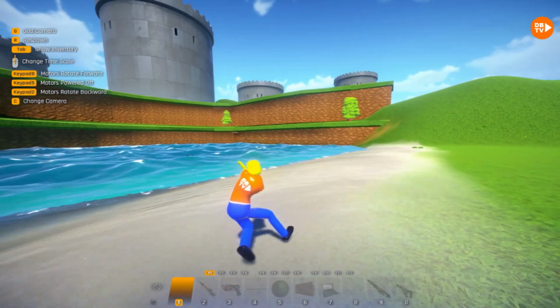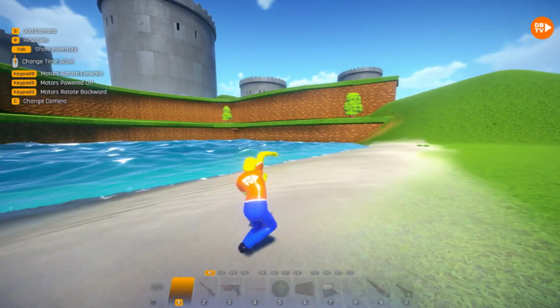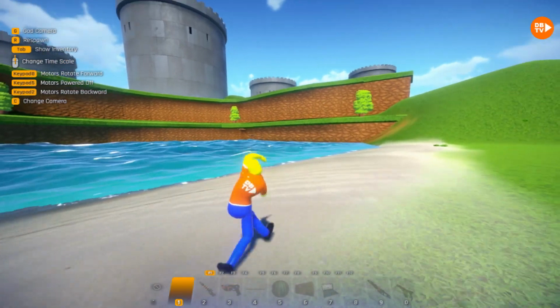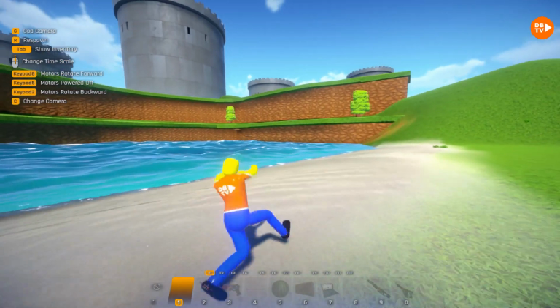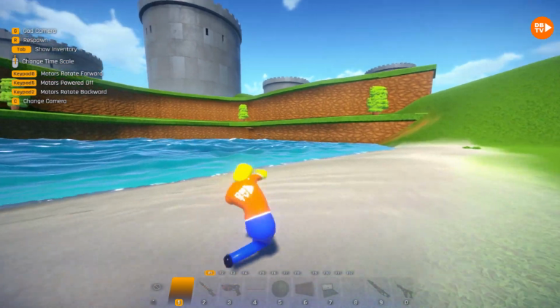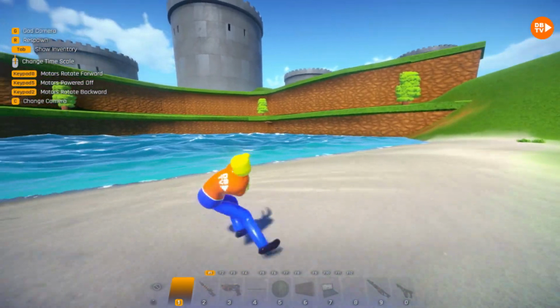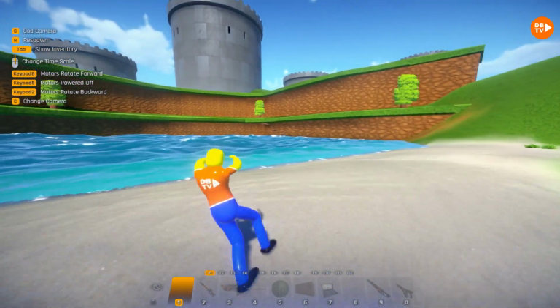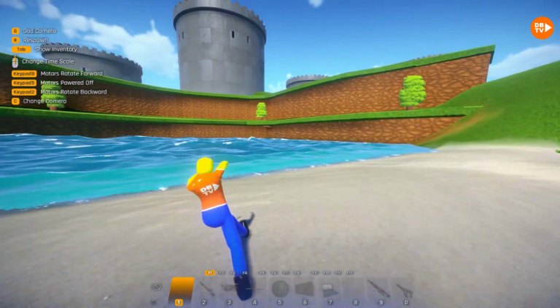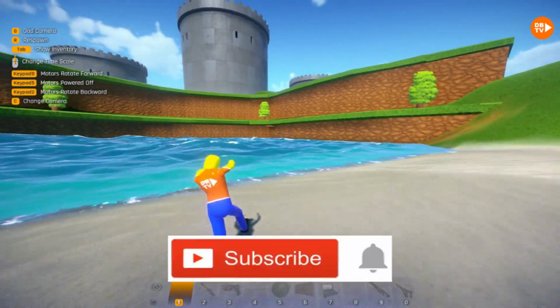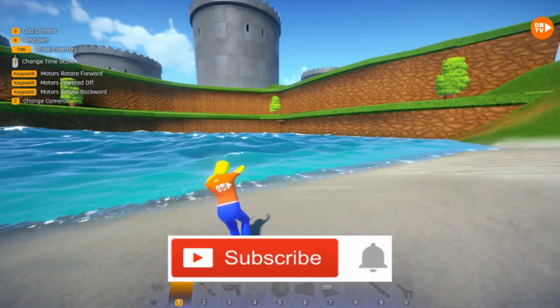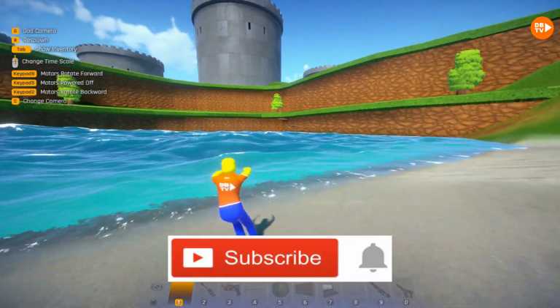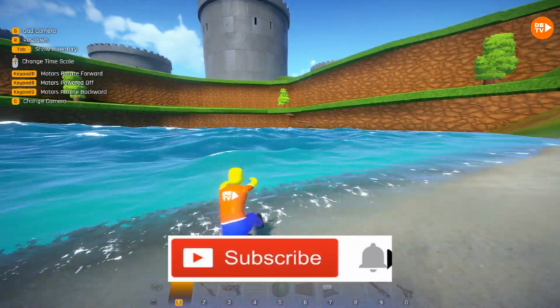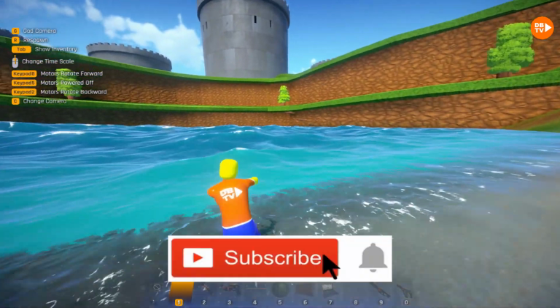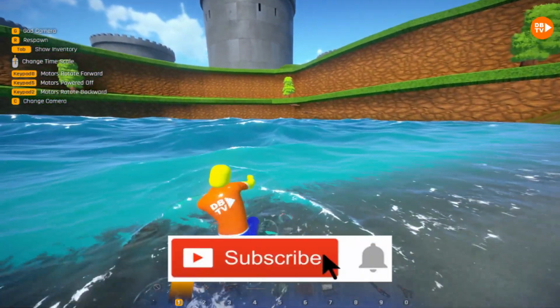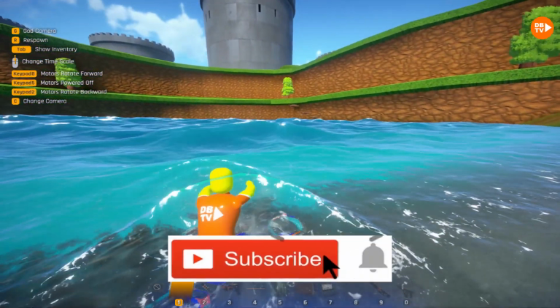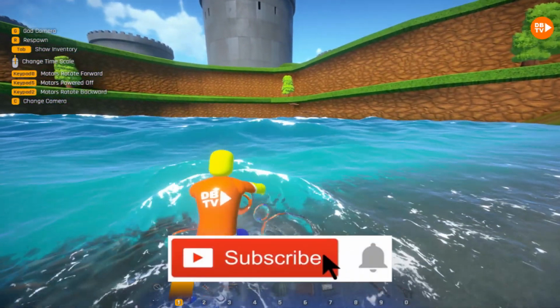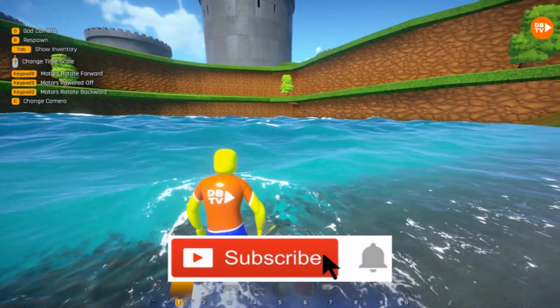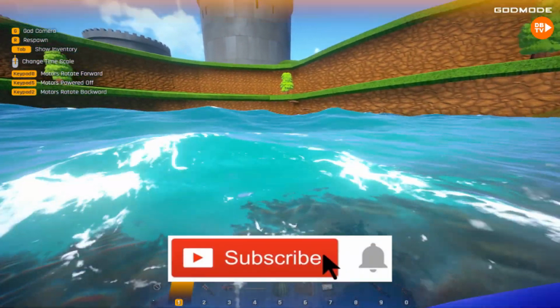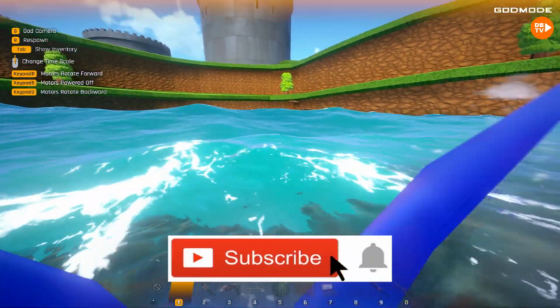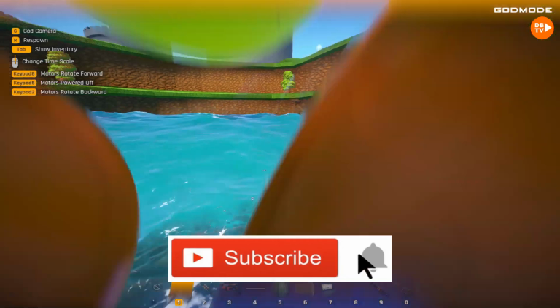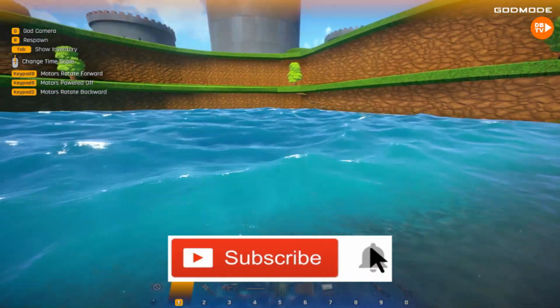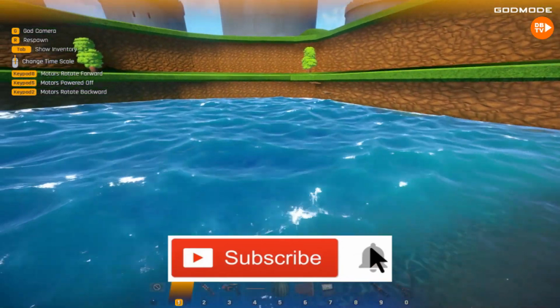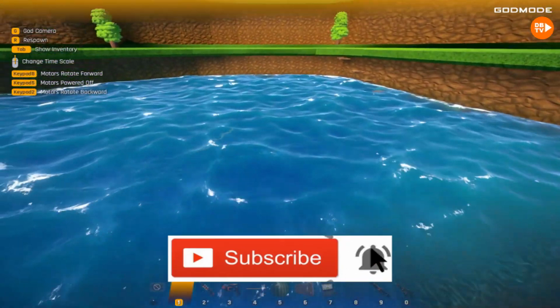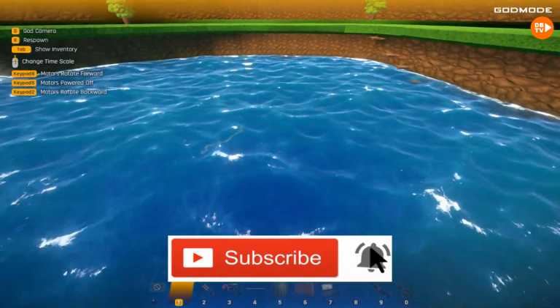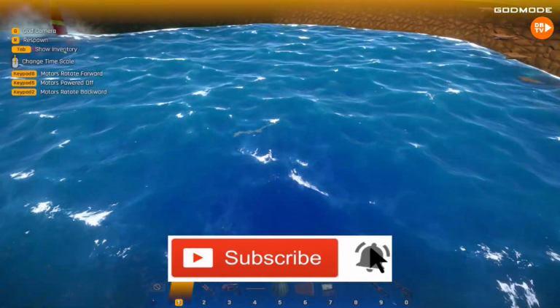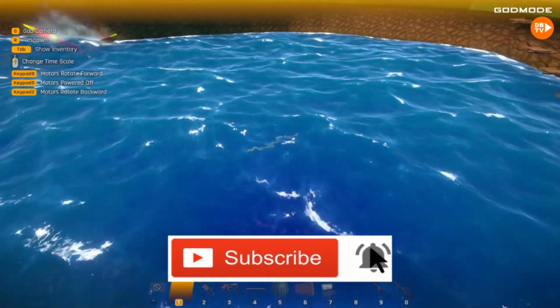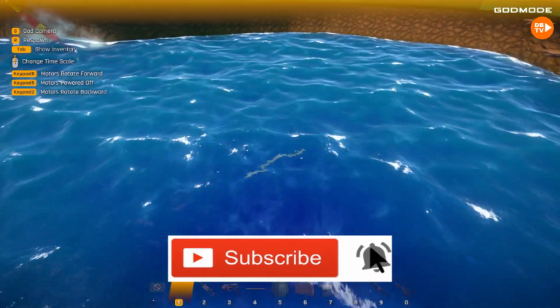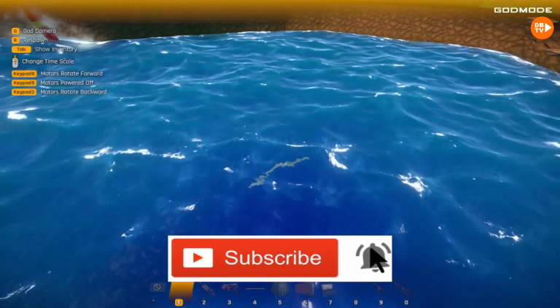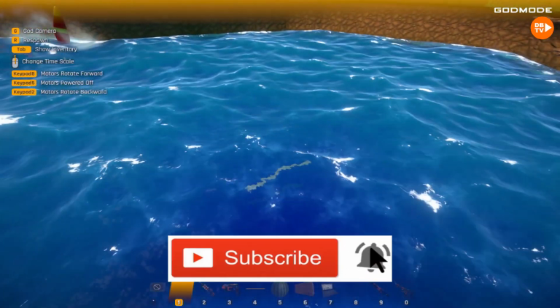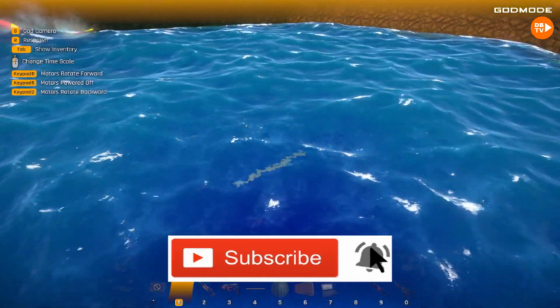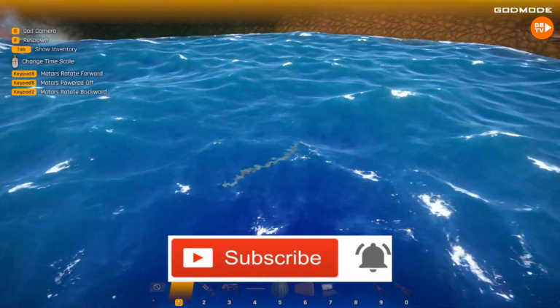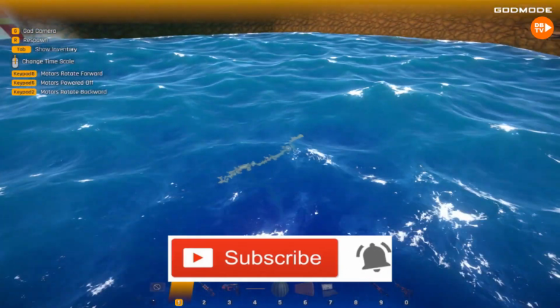Santa boy. Also guys, we'd really appreciate it if you subscribe to our channel. Hit that like button, and also hit that big notification bell.